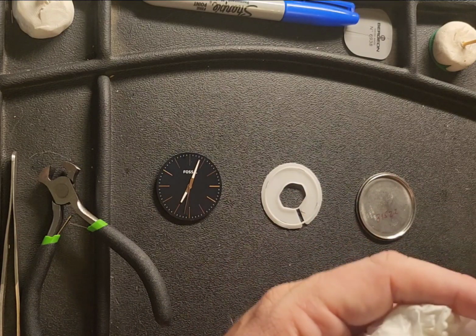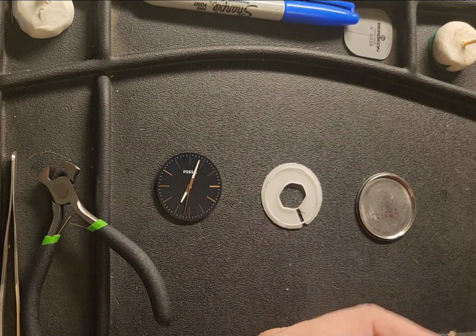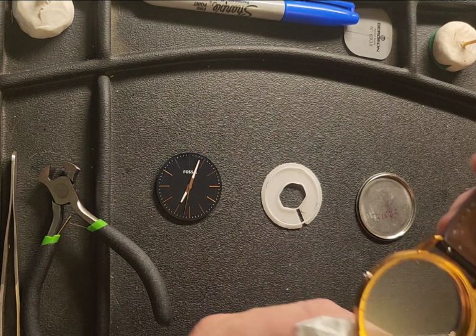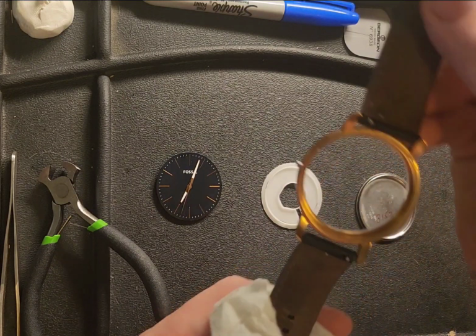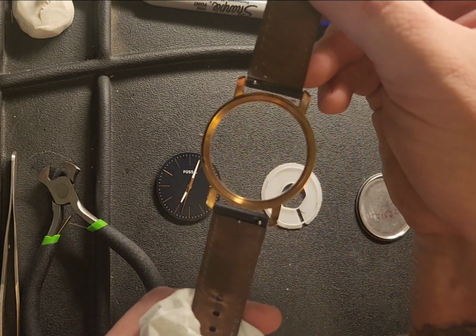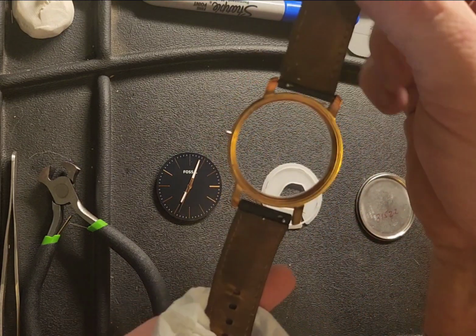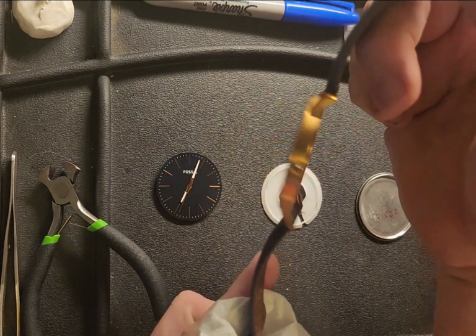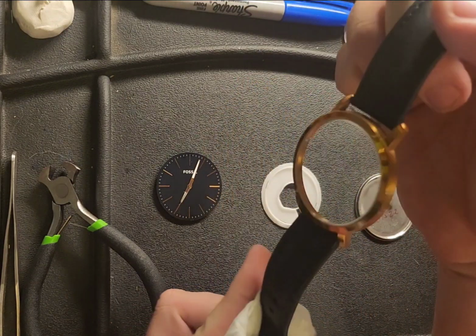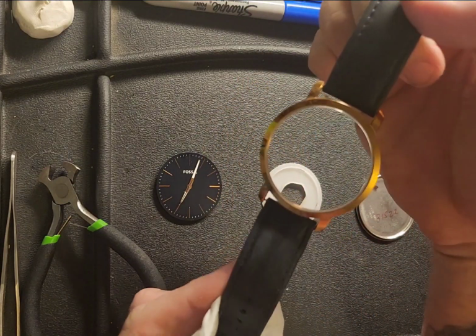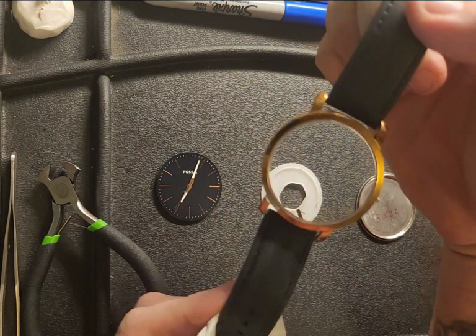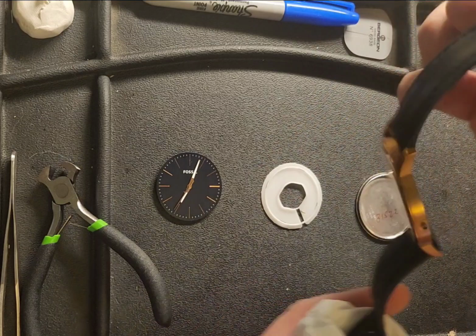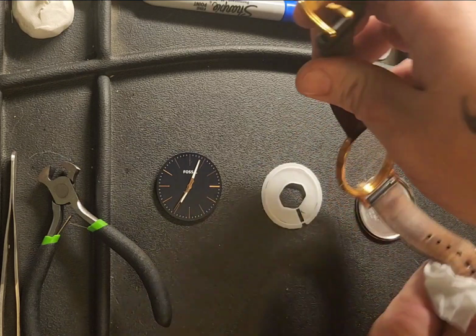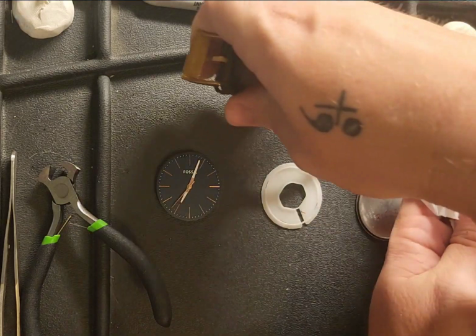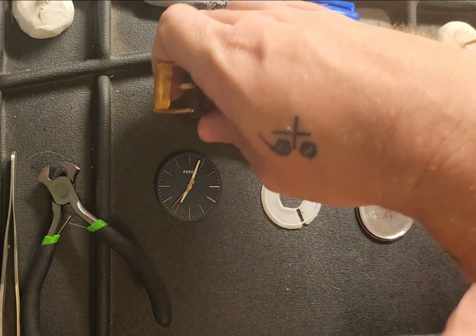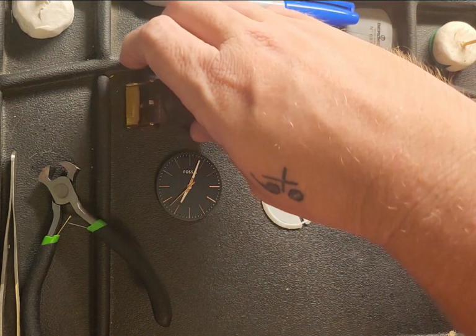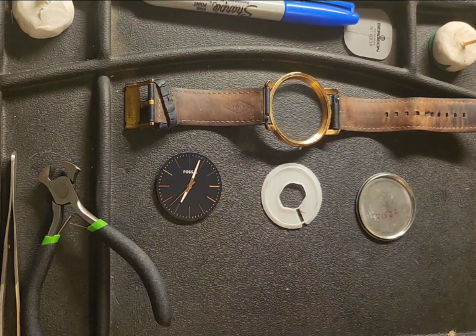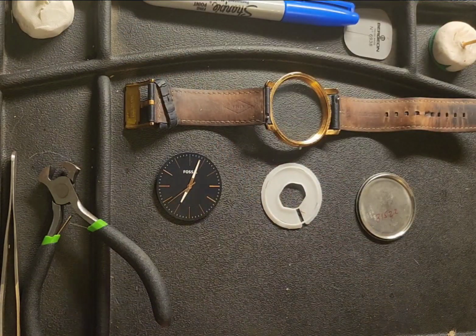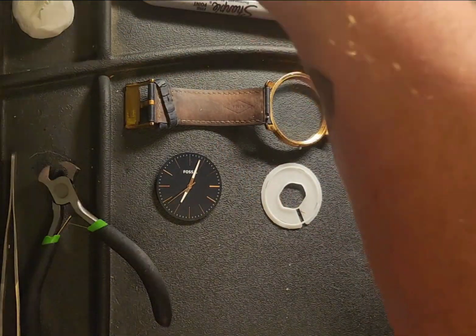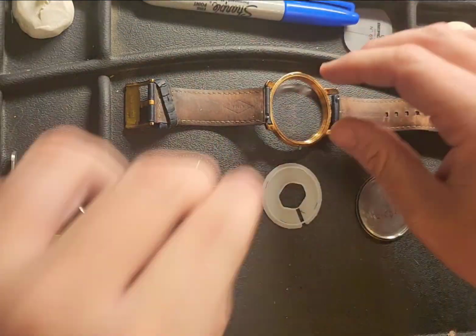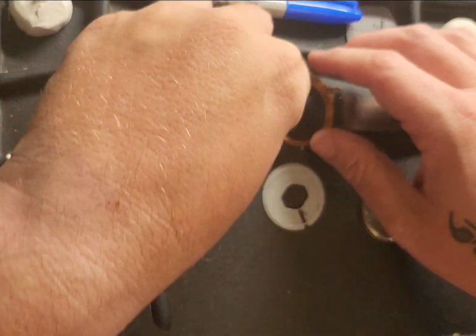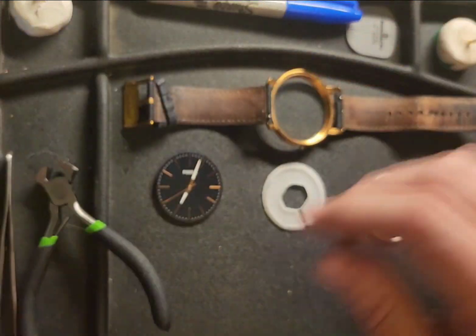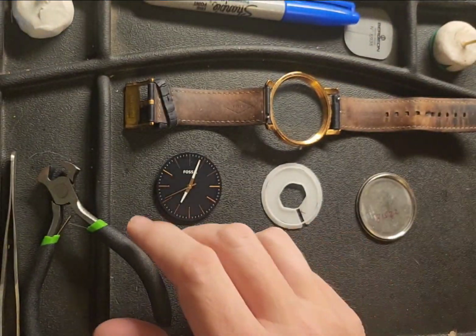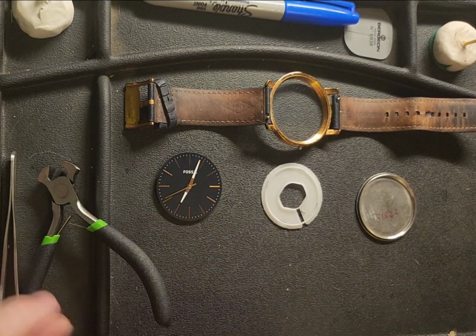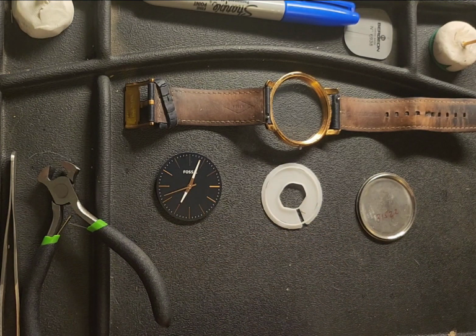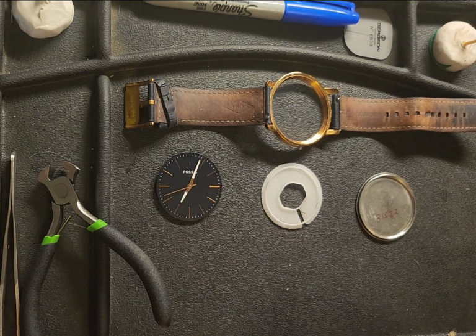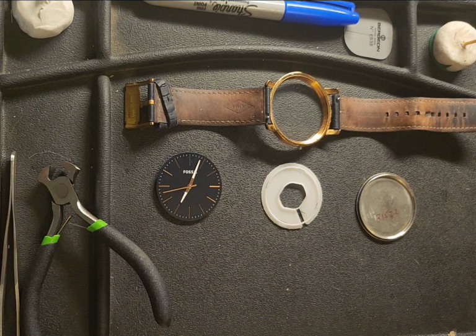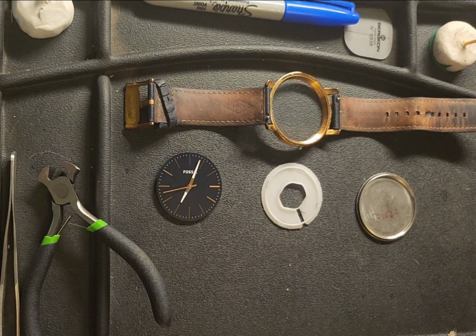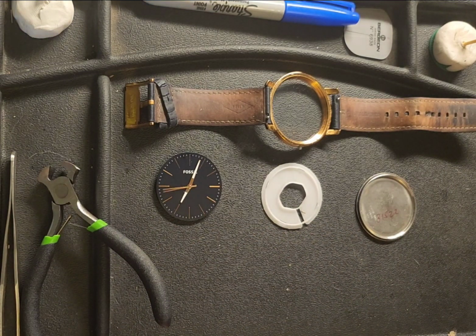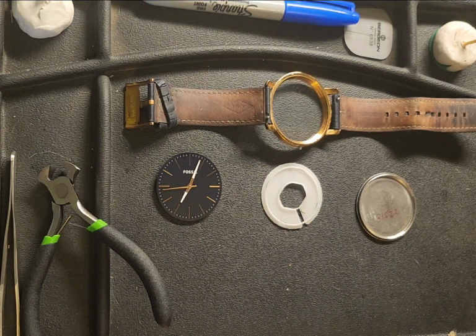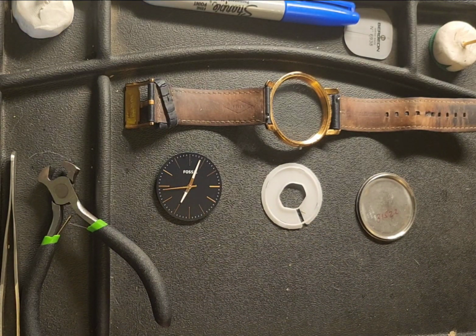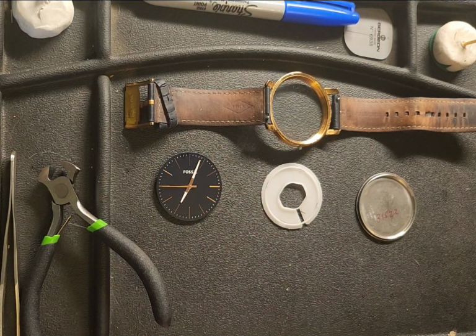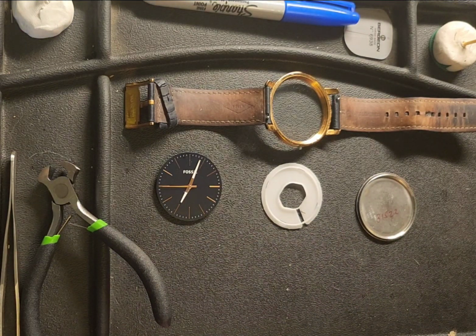That looks crystal clear — perfect. So what we're going to do now is go ahead and remove the bands.